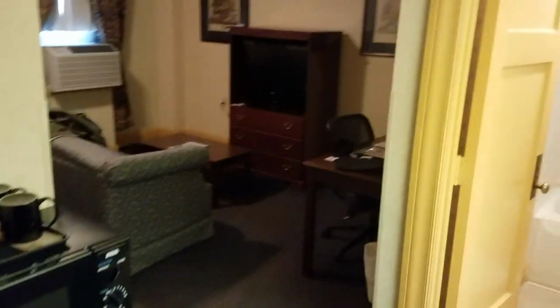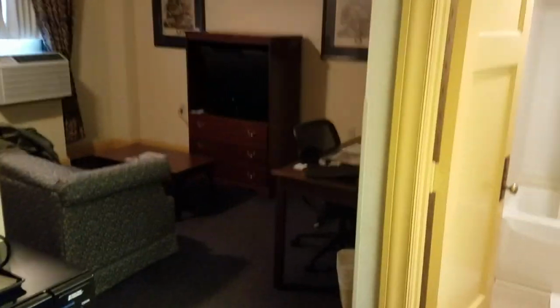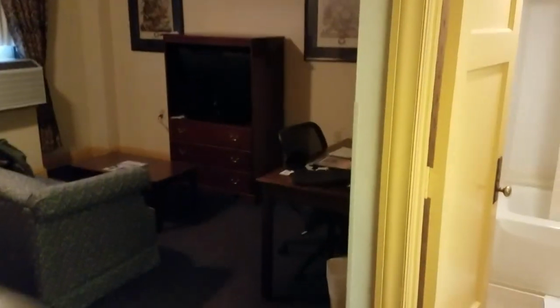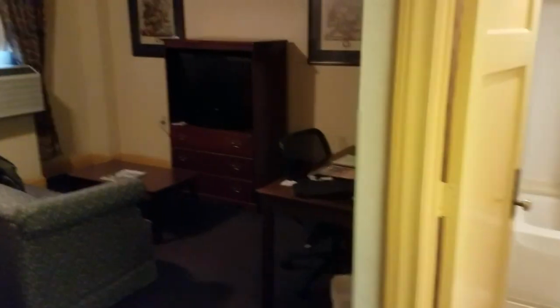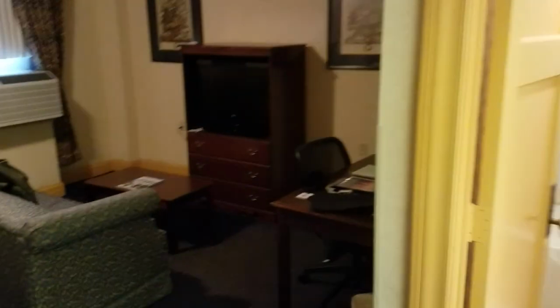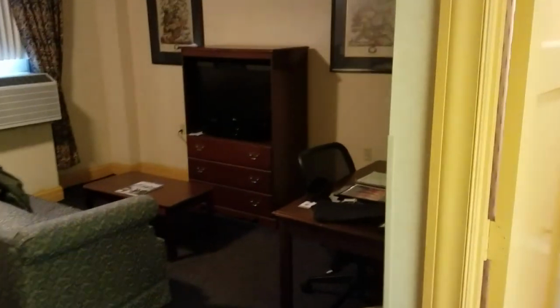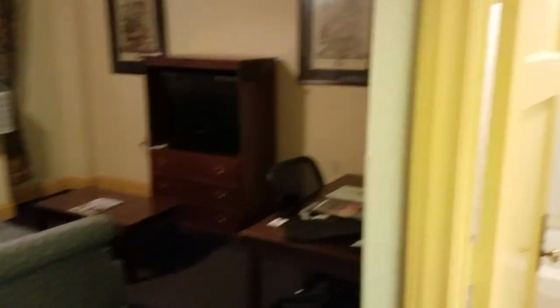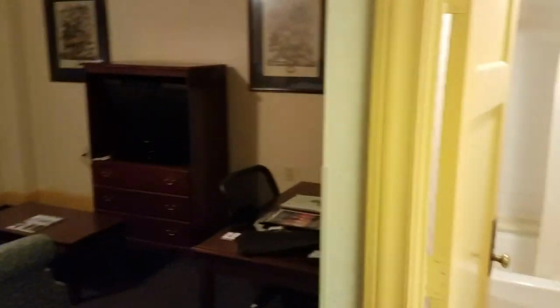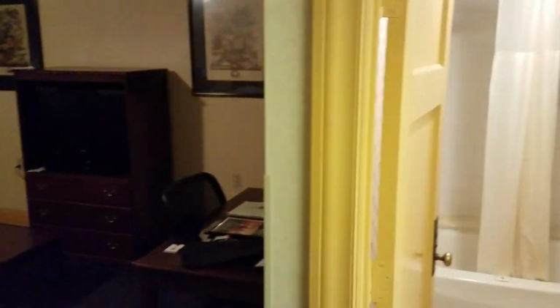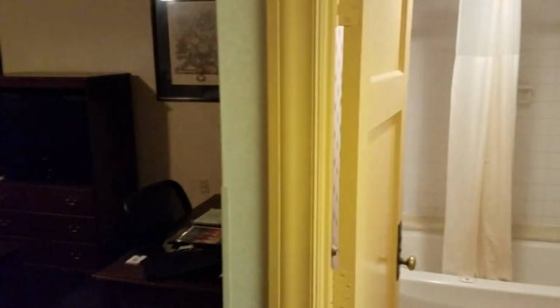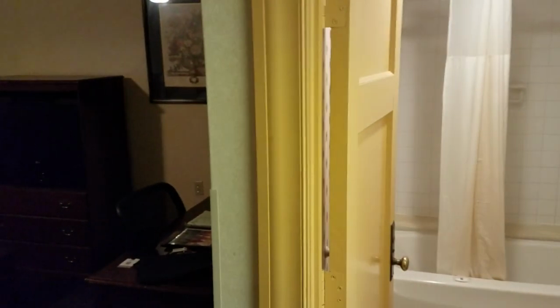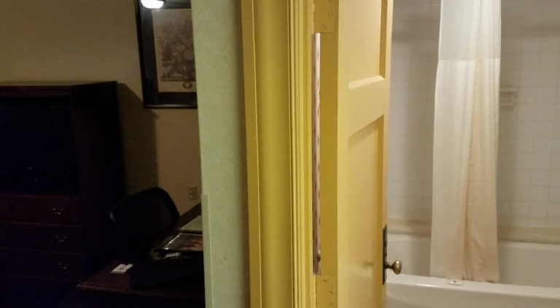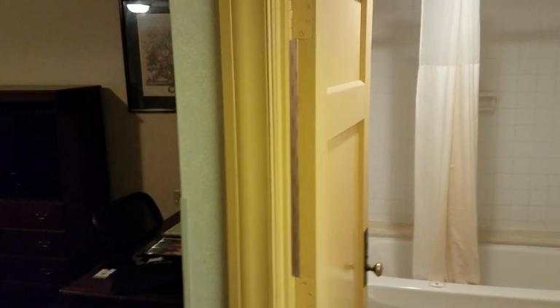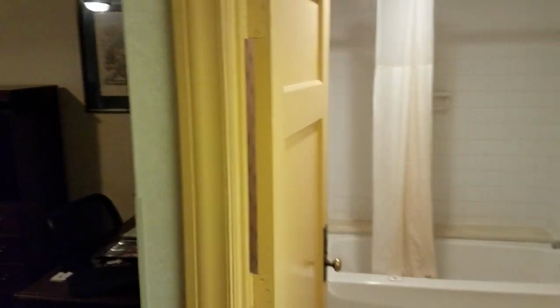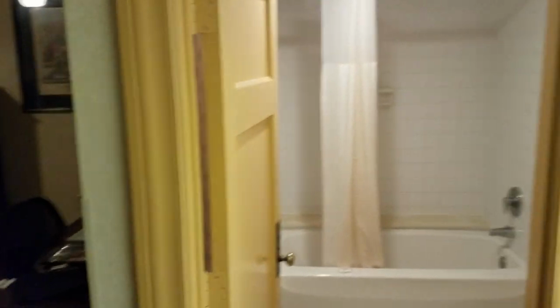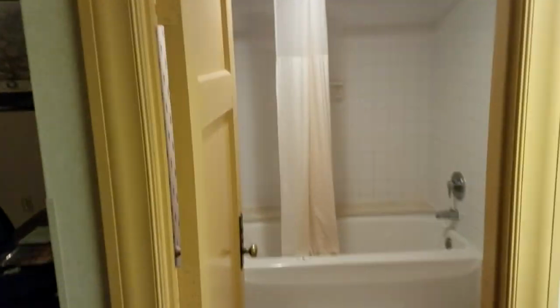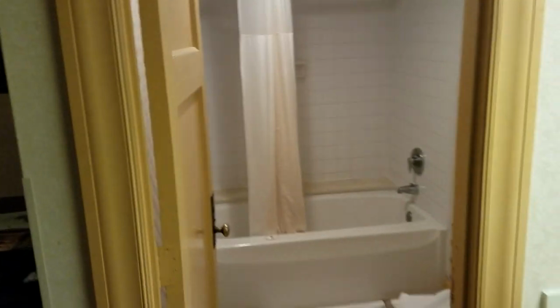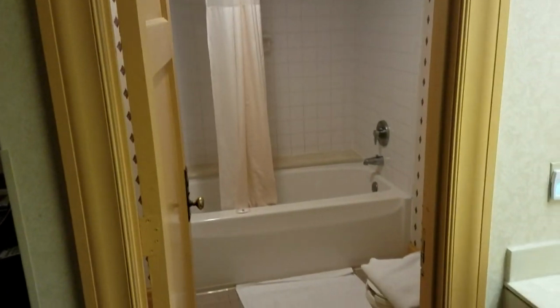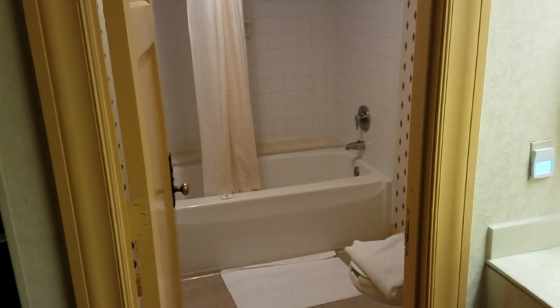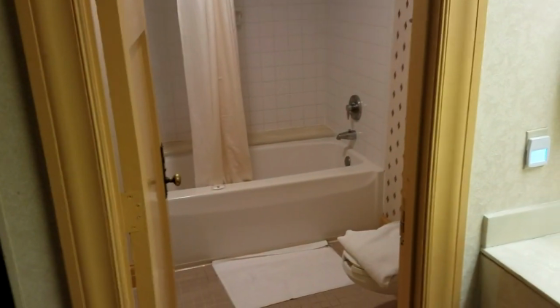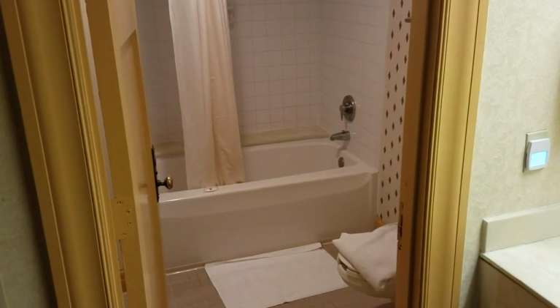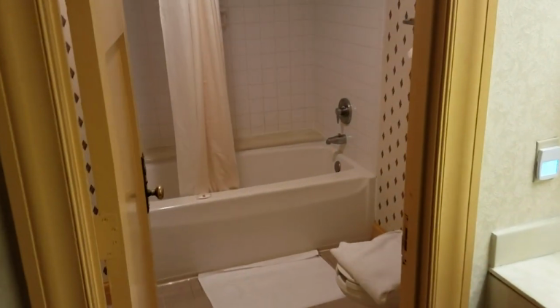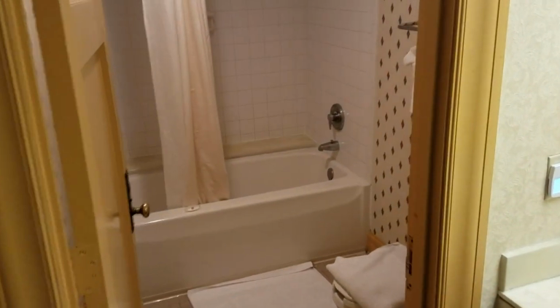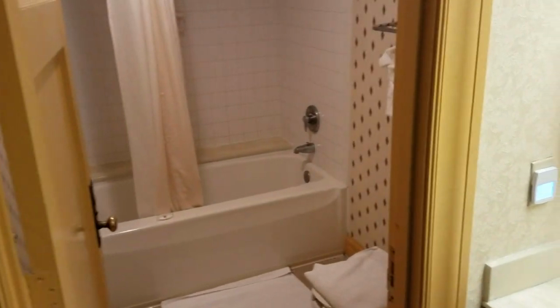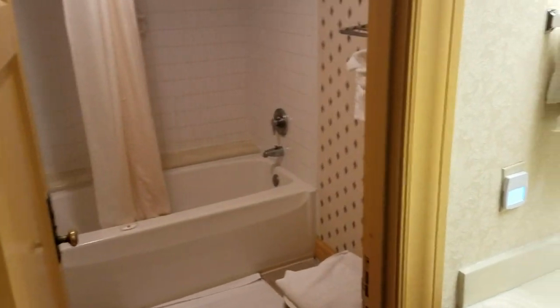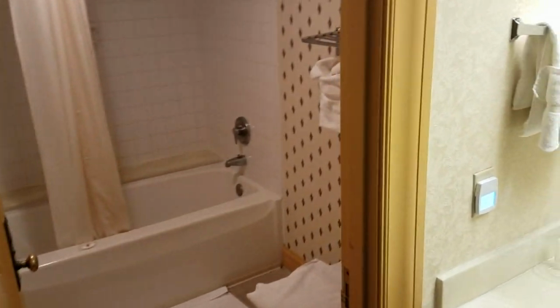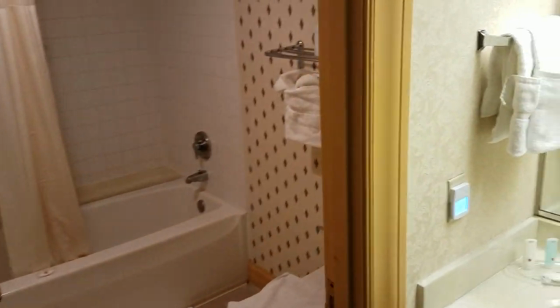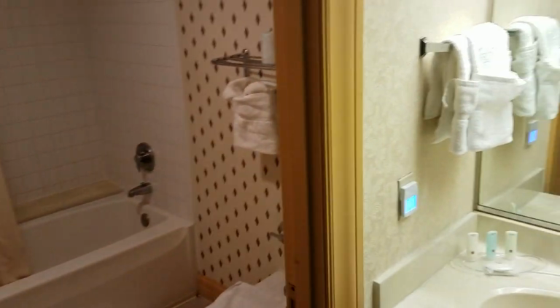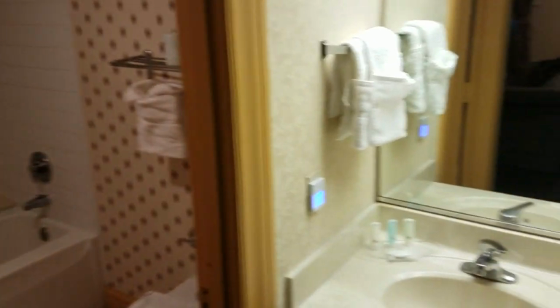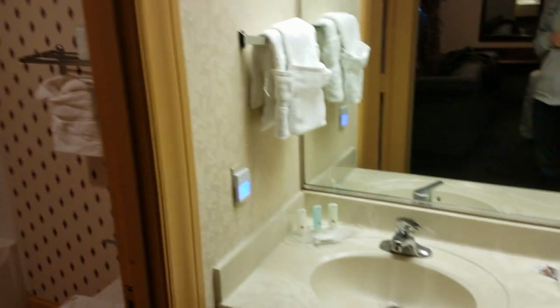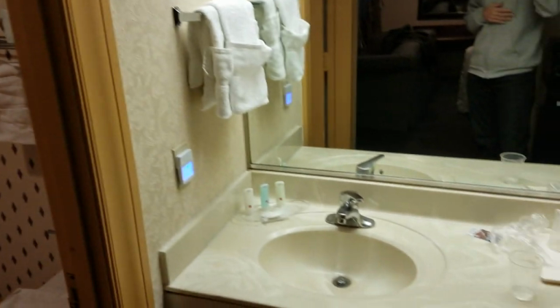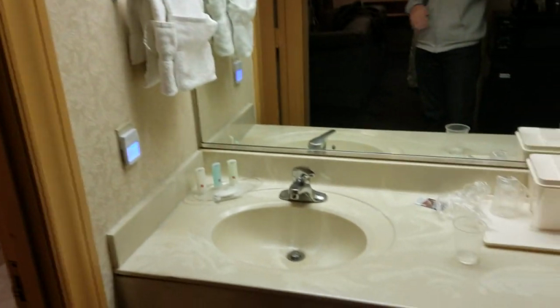Welcome to the luxurious Hotel Morgan in the center of downtown Morgantown, West Virginia. There's a lot of history here, people.